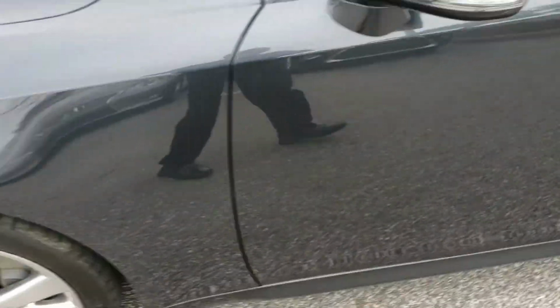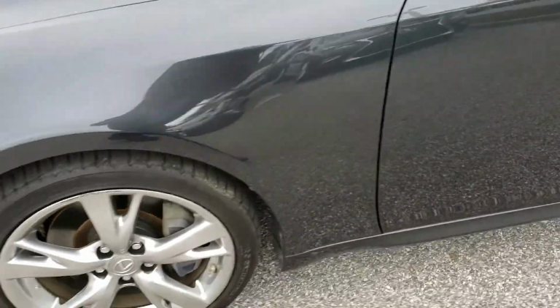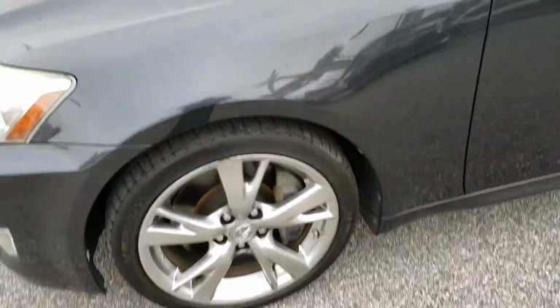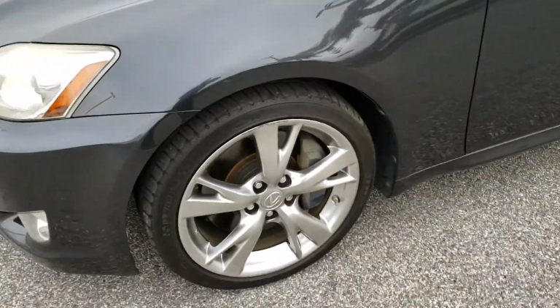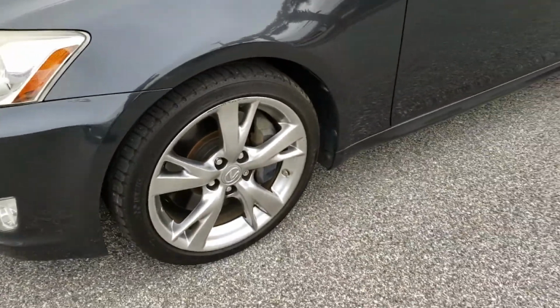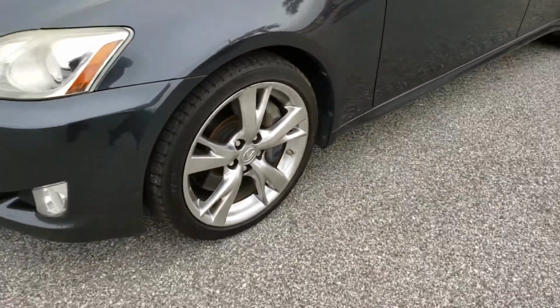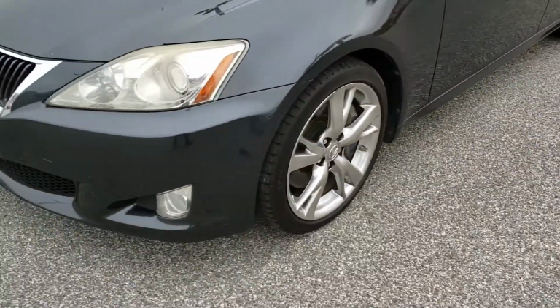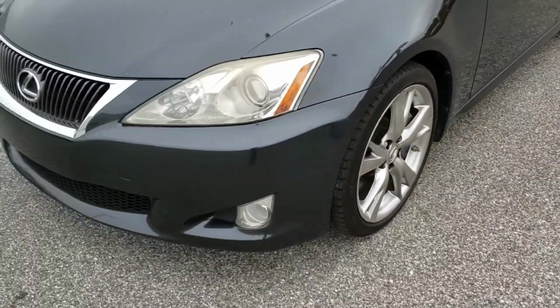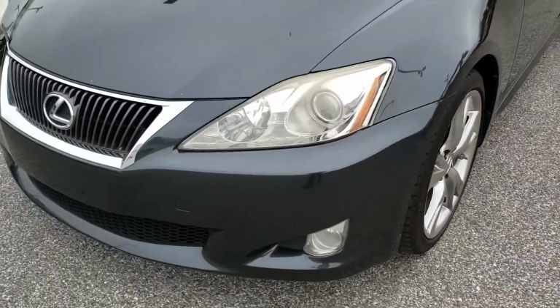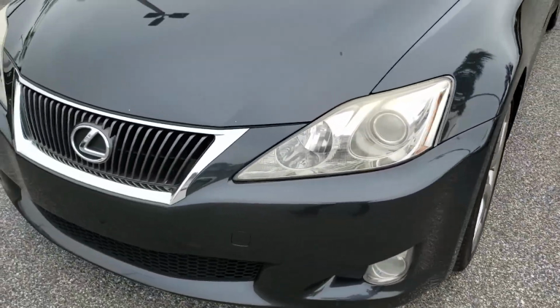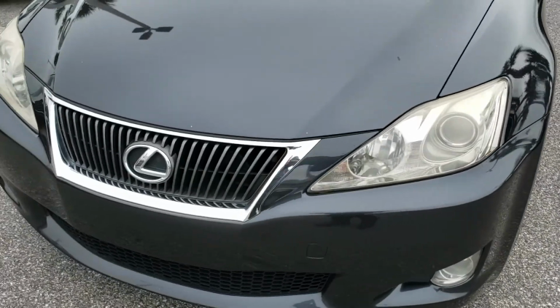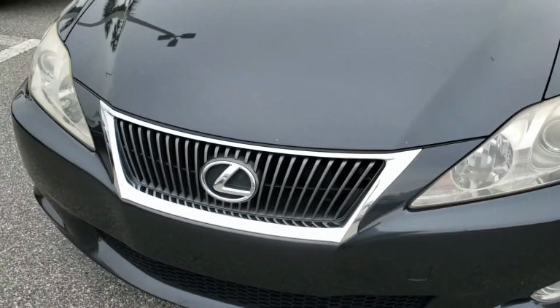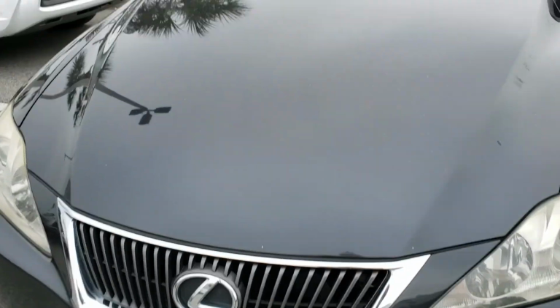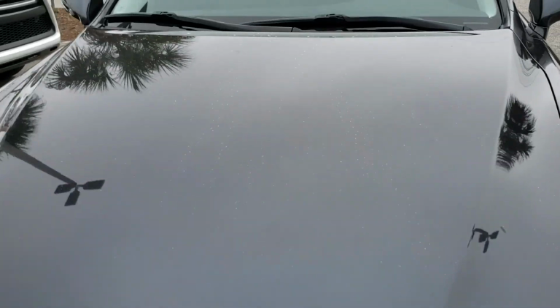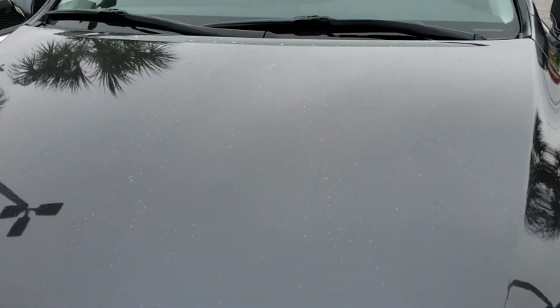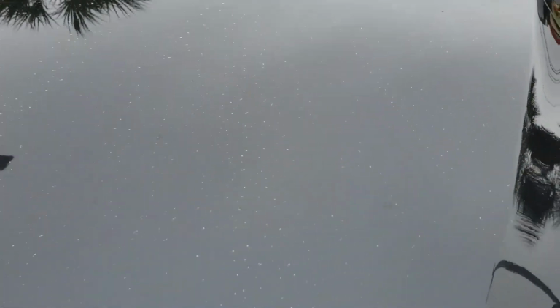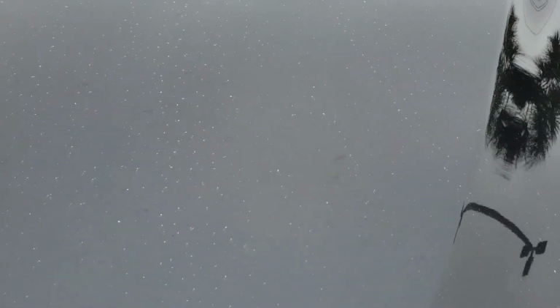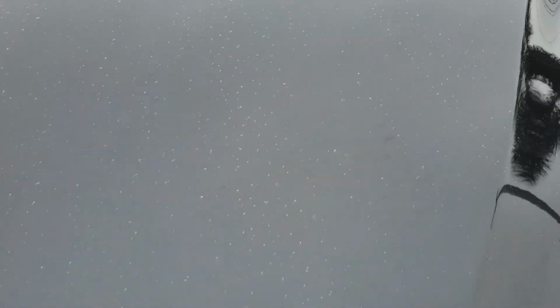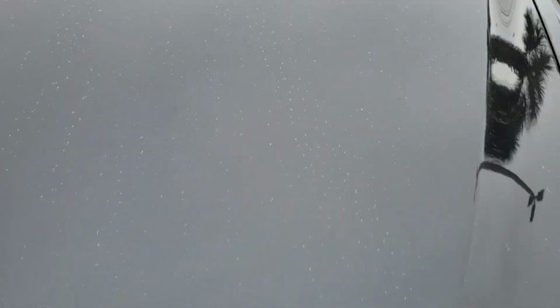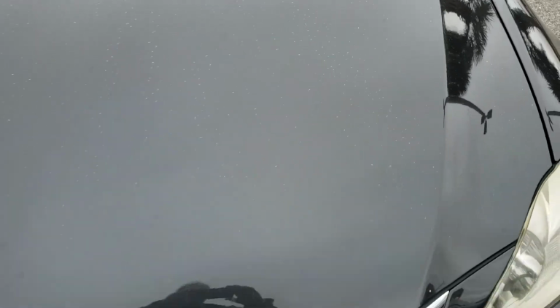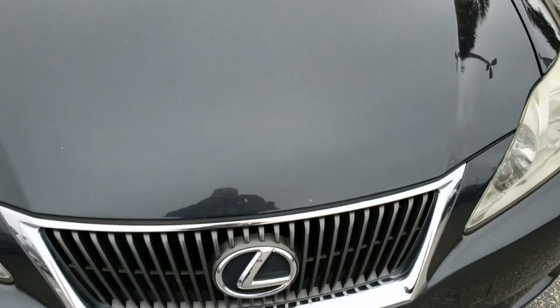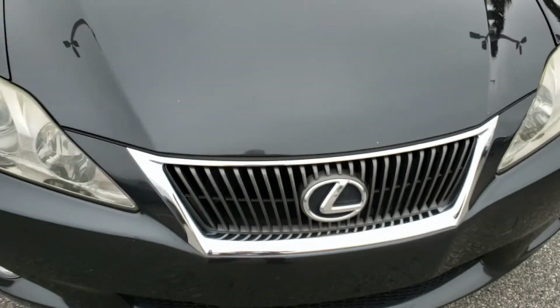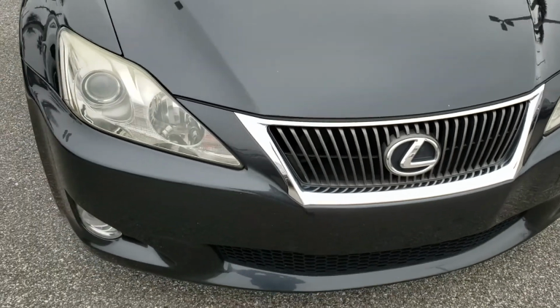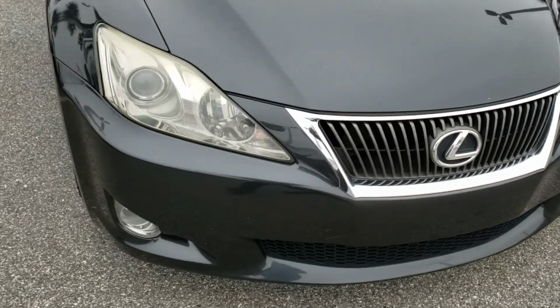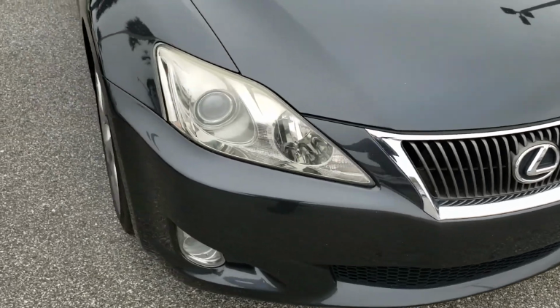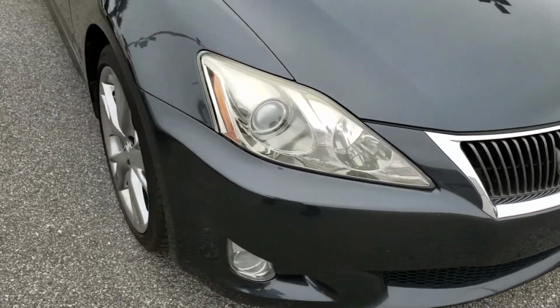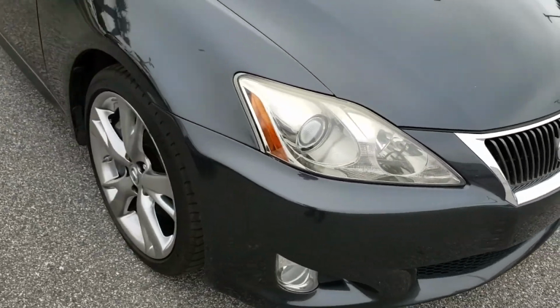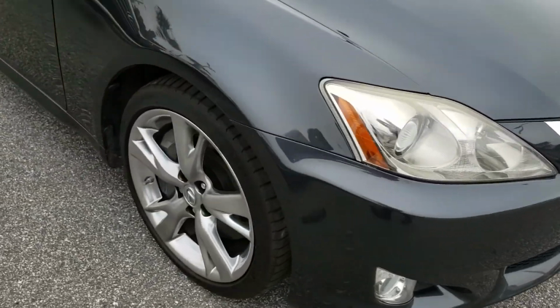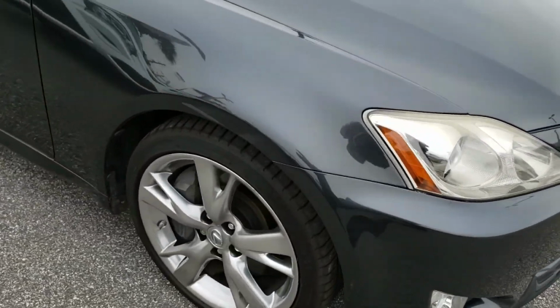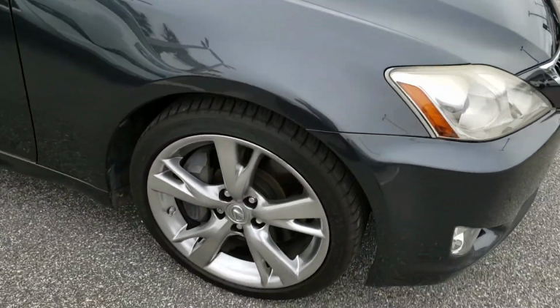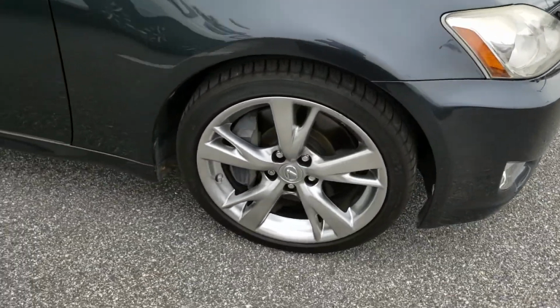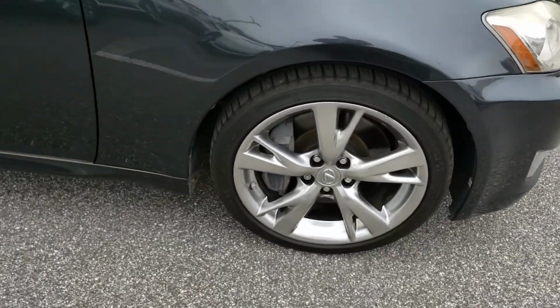Just some more here at the front. Little blemish — that'll come clean. Wheels are nice.